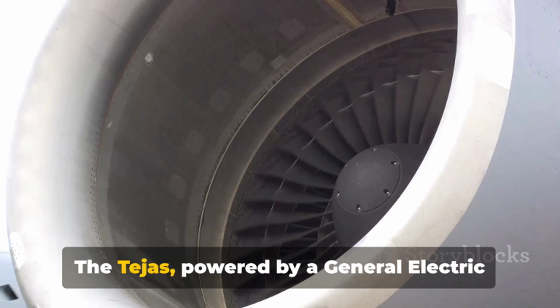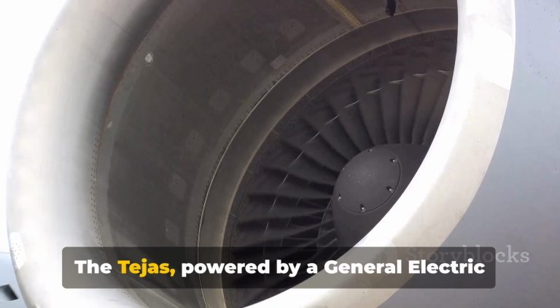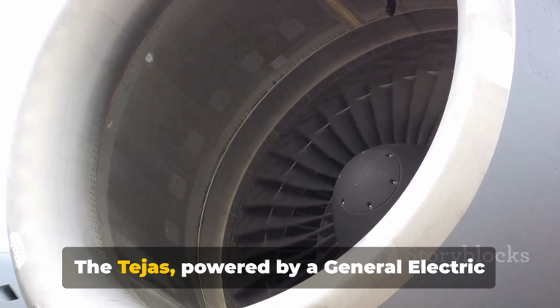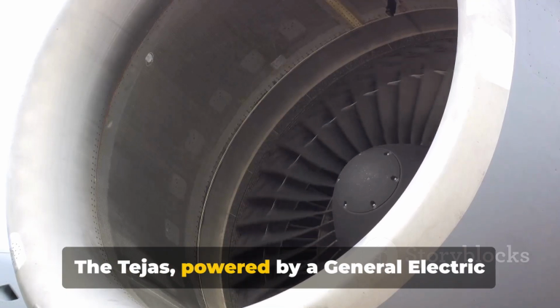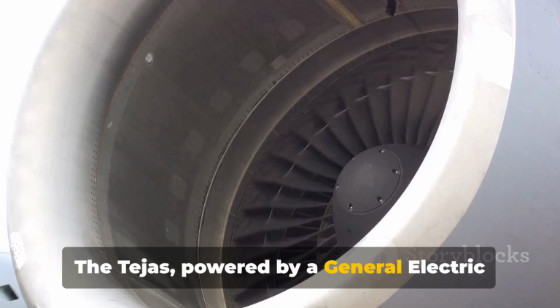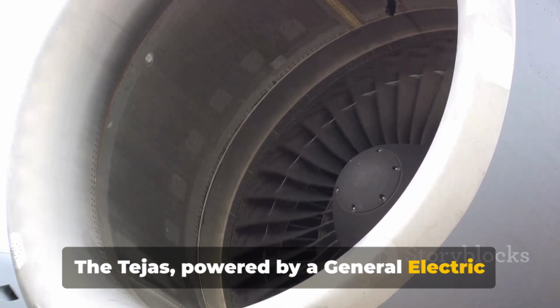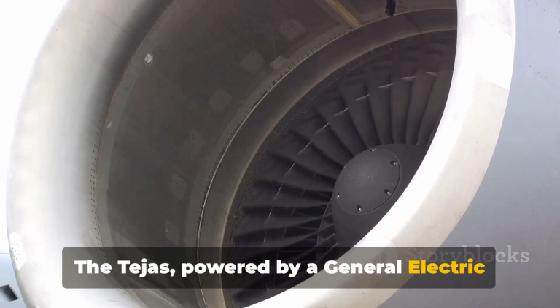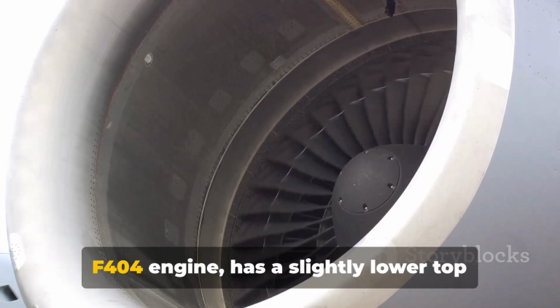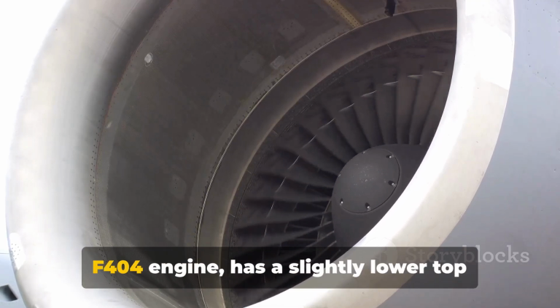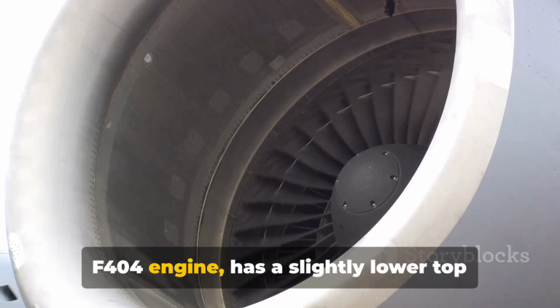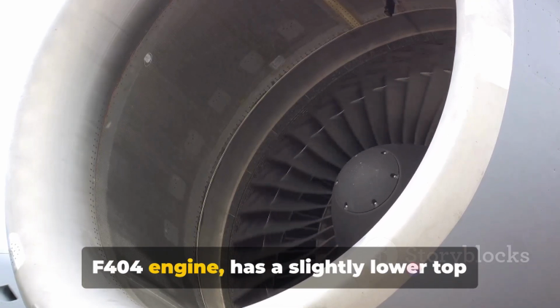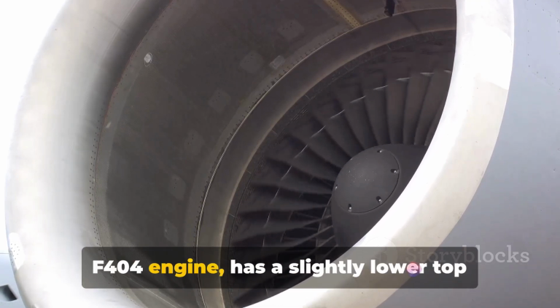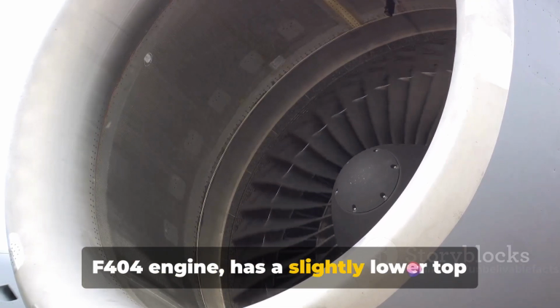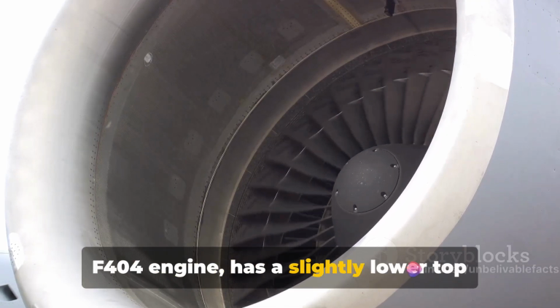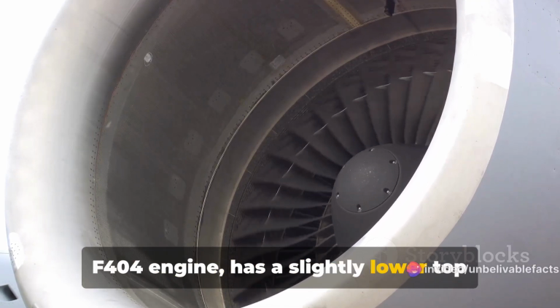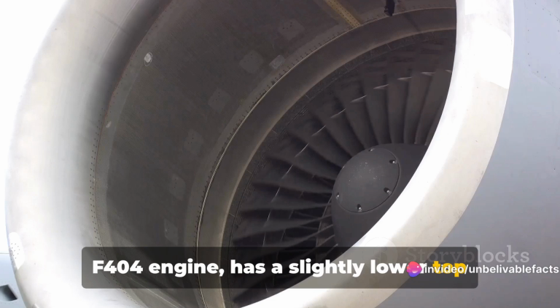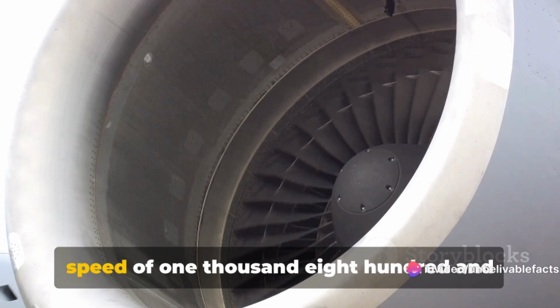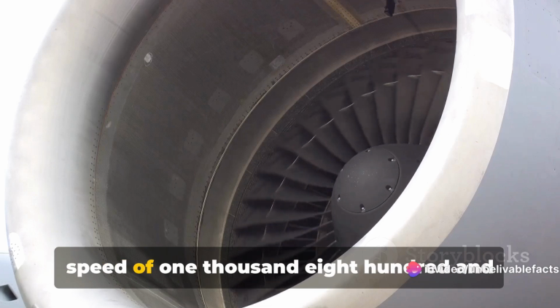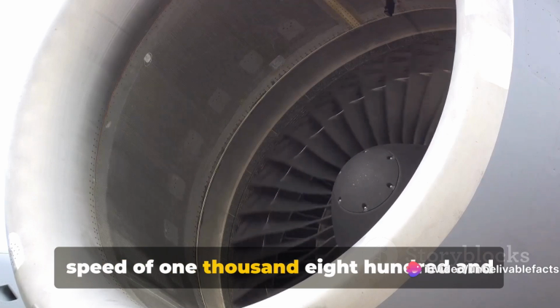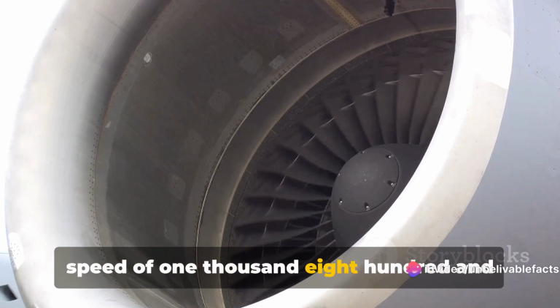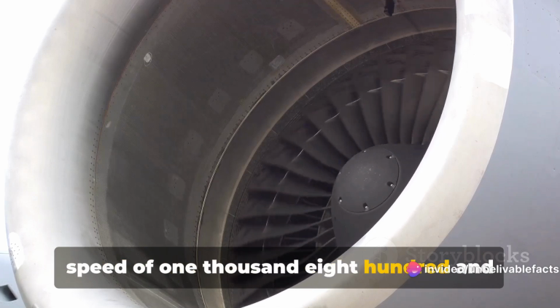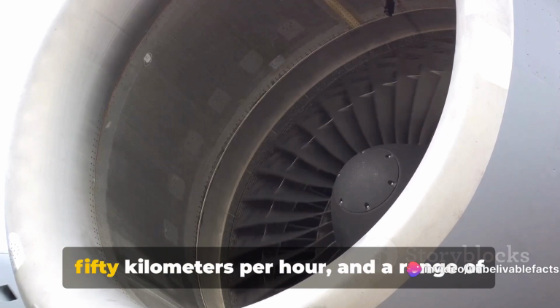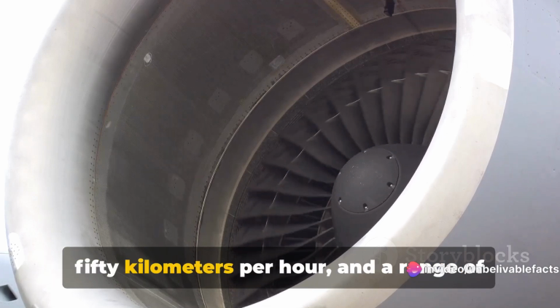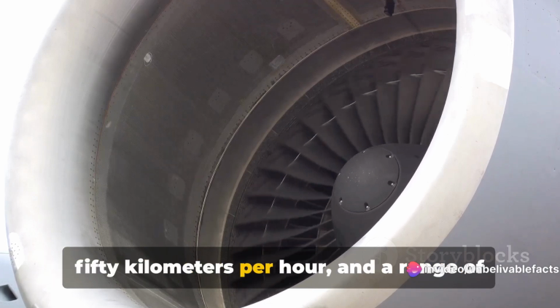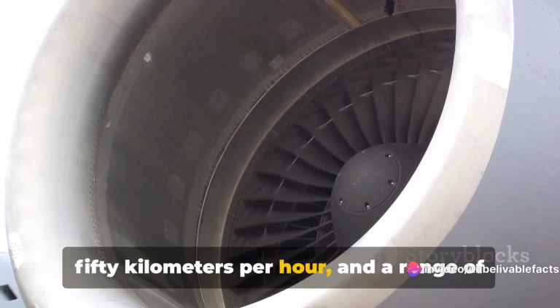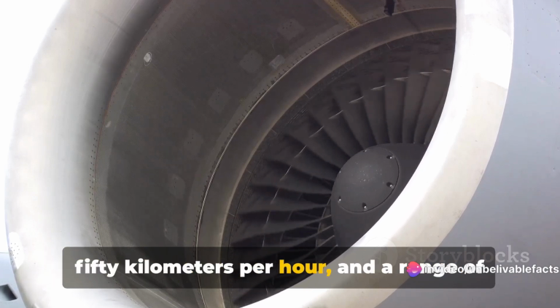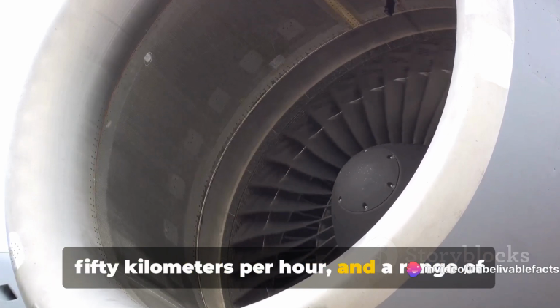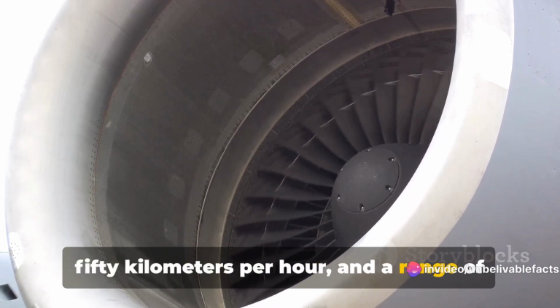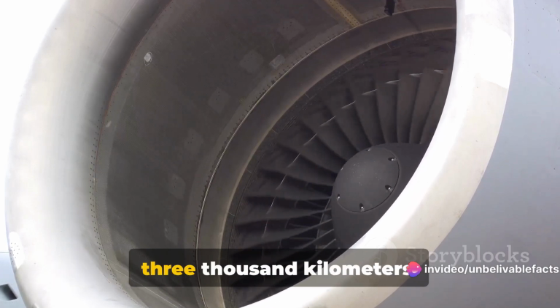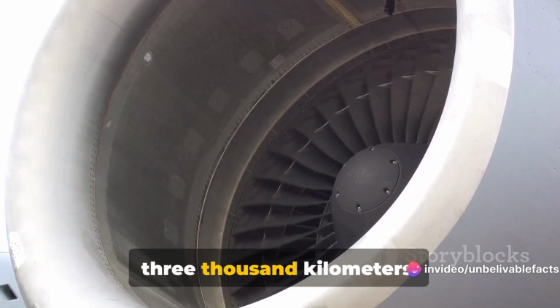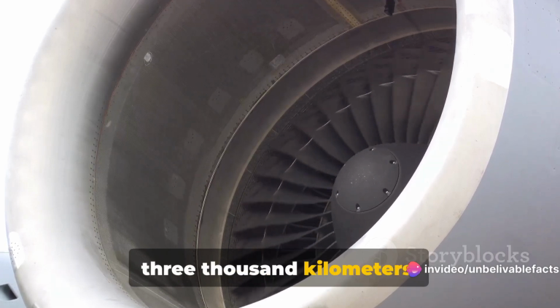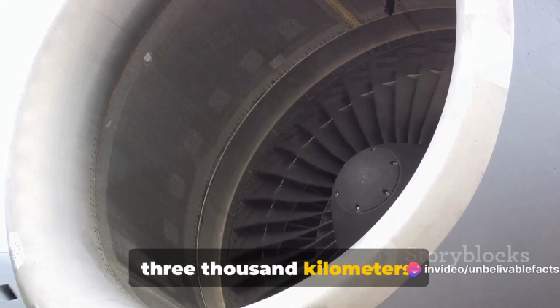The Tejas, powered by a General Electric F-404 engine, has a slightly lower top speed of 1,850 kilometers per hour and a range of 3,000 kilometers.